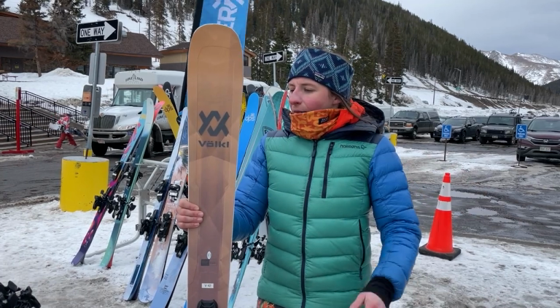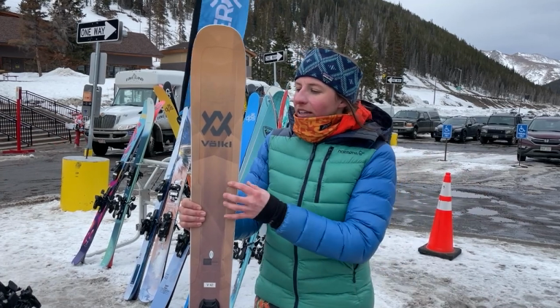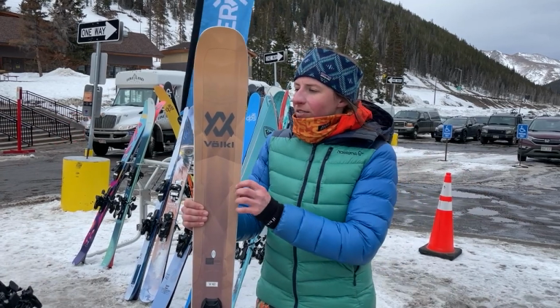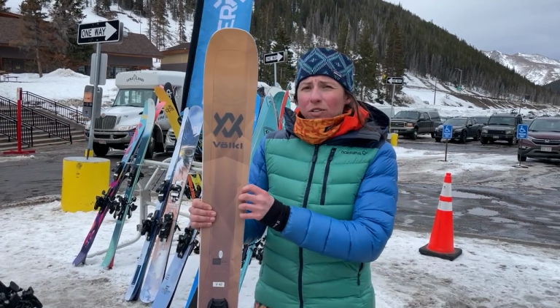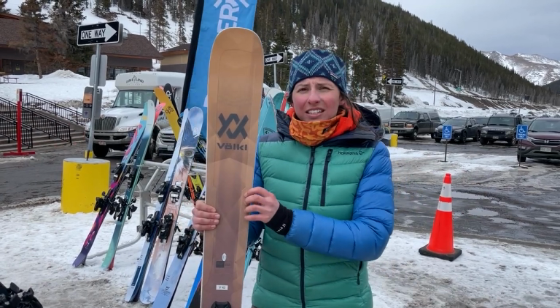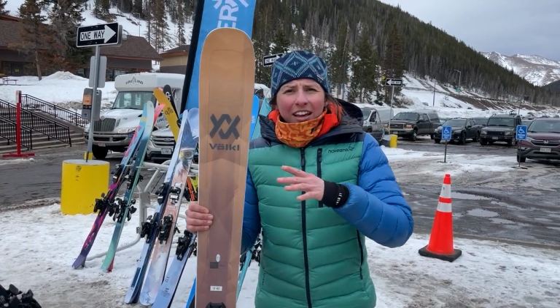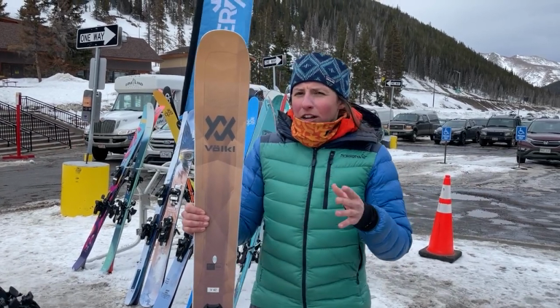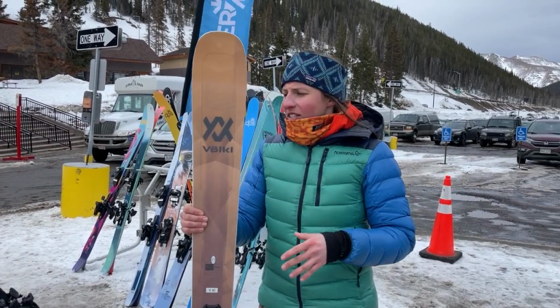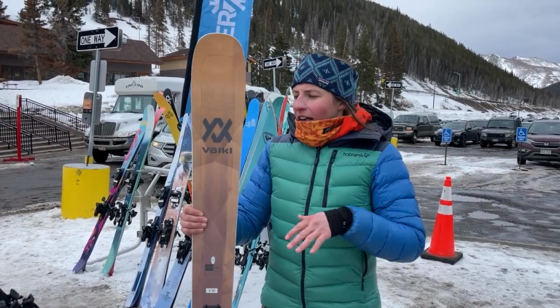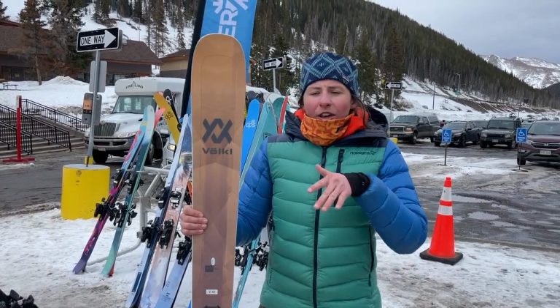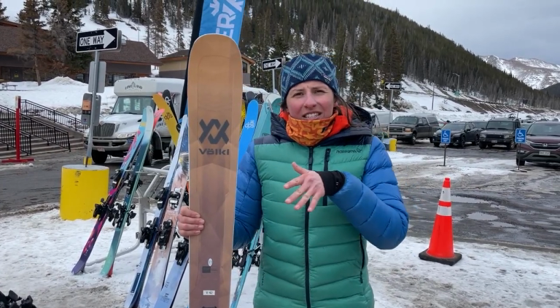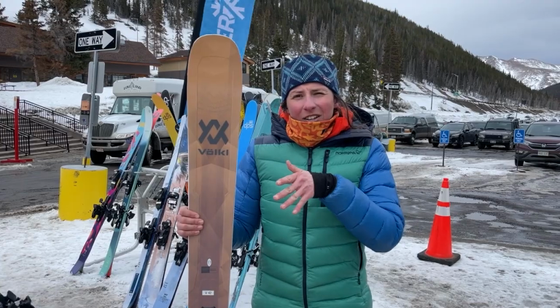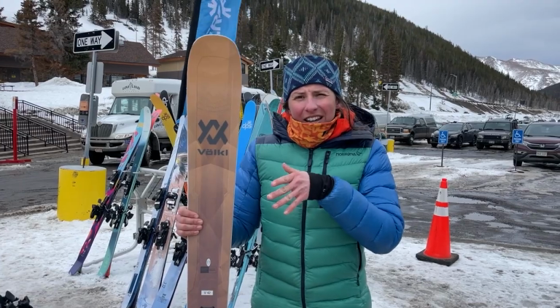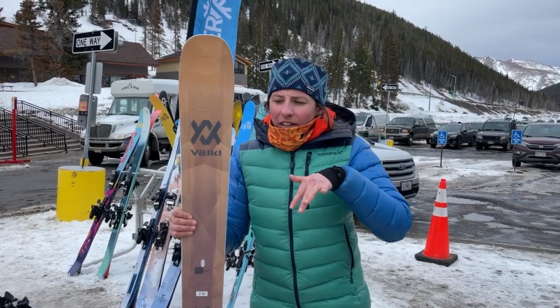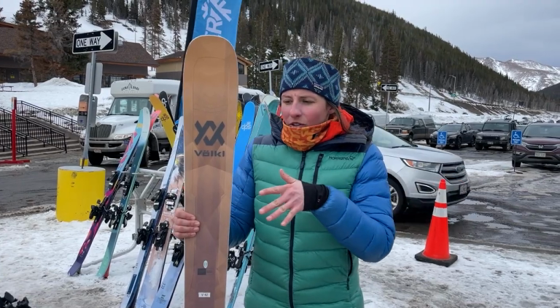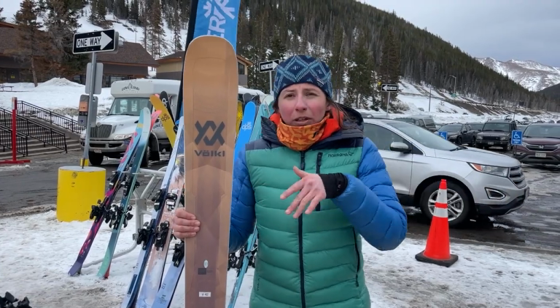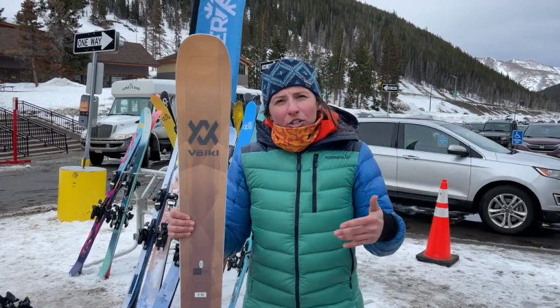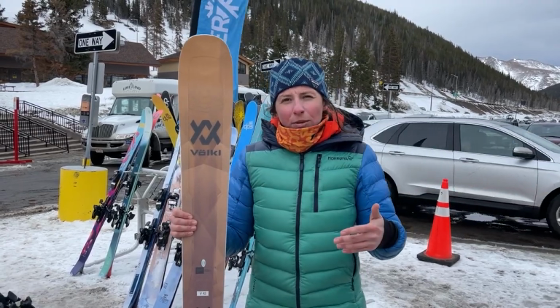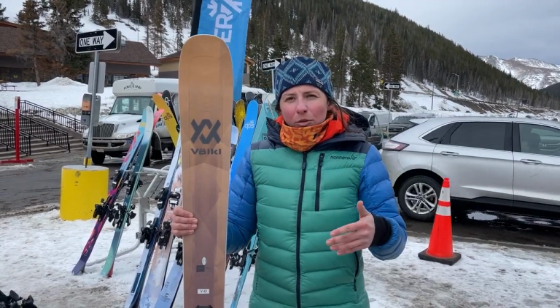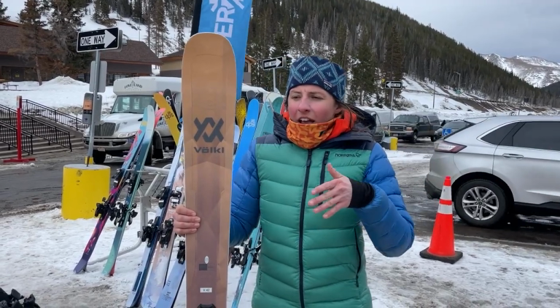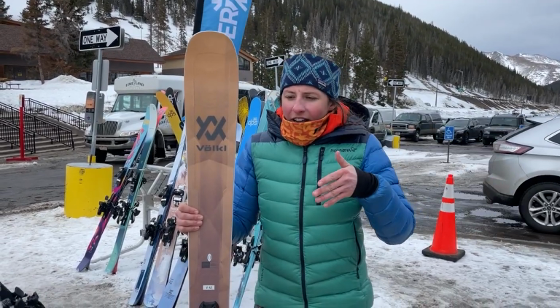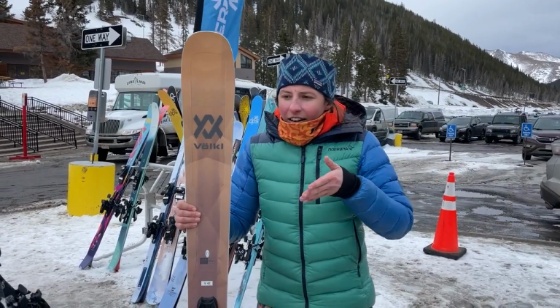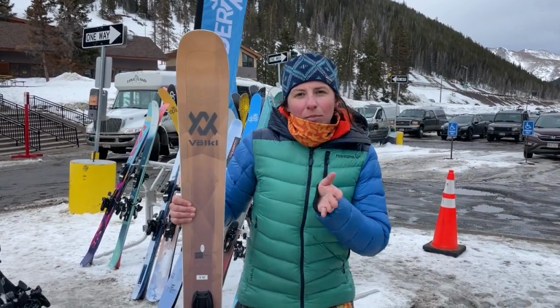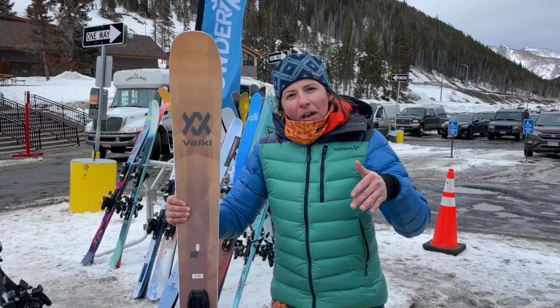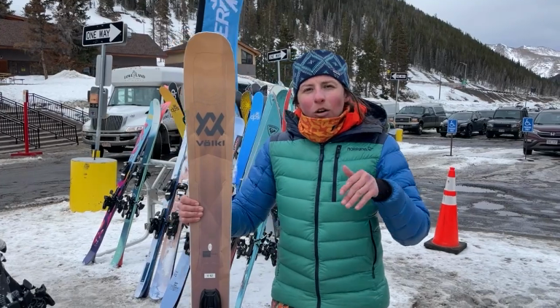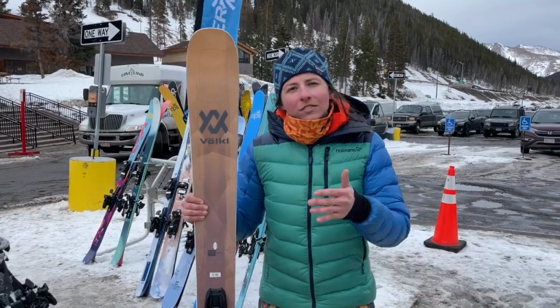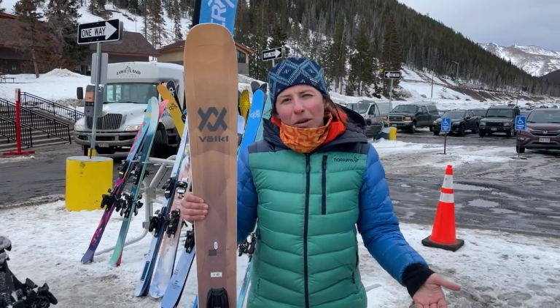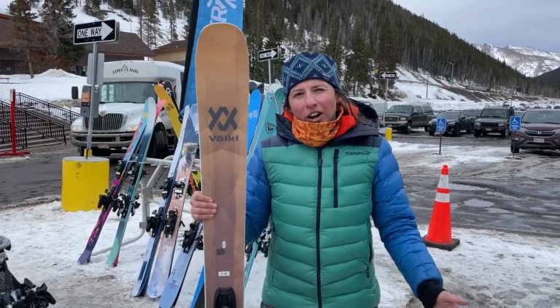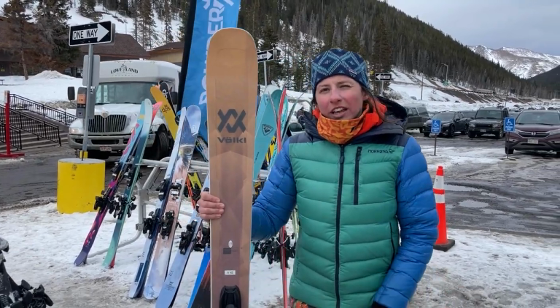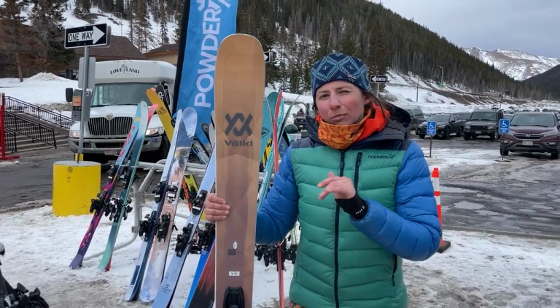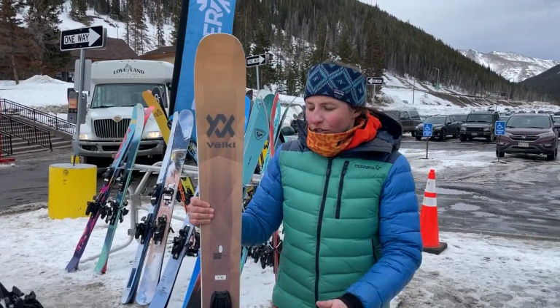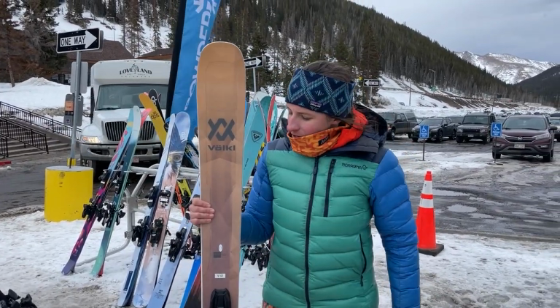I really love these Völkl skis — the Kendo, the Mantra, and the Secret — for that 3D sidecut radius. It really lets you play with your turn shapes a little bit. You can ski it a bit more pivoty or ski it a bit more directionally and really pressure the shovels.